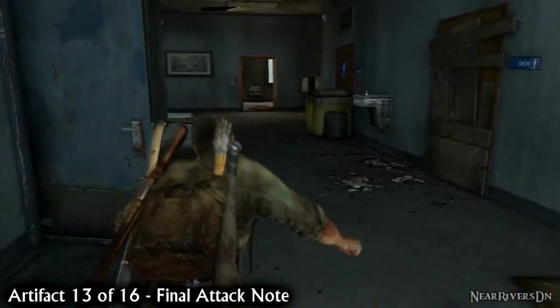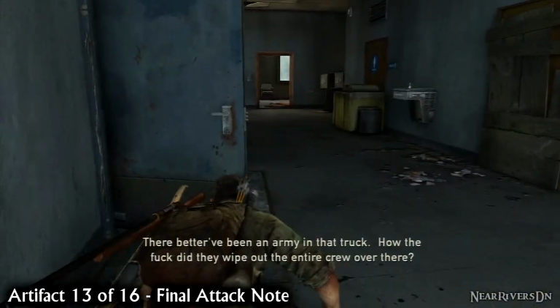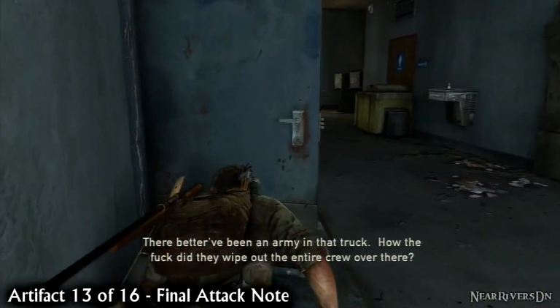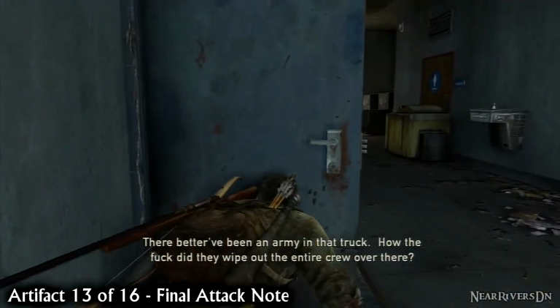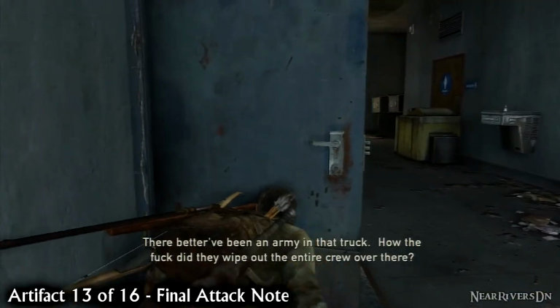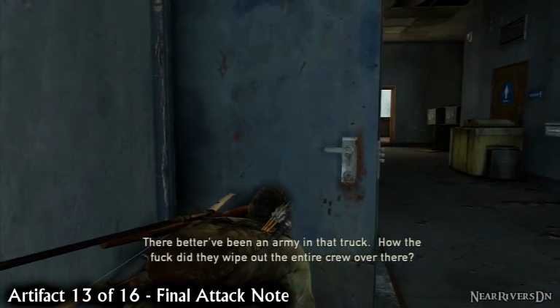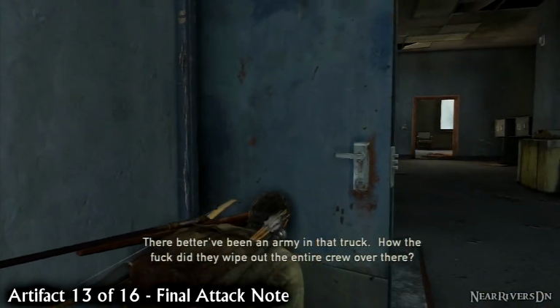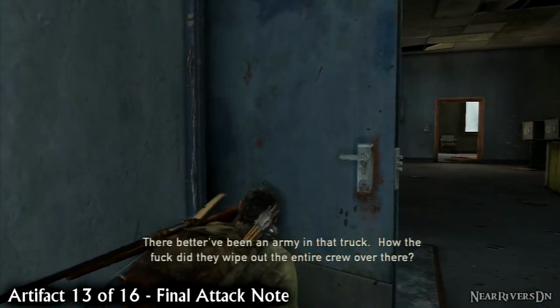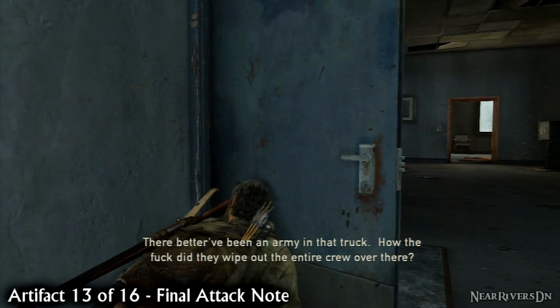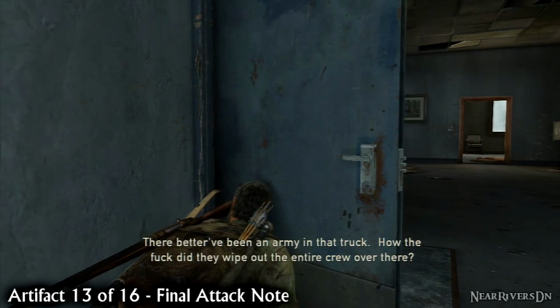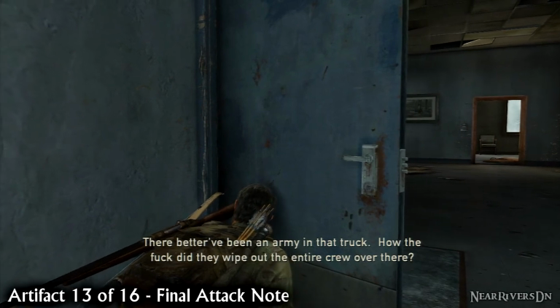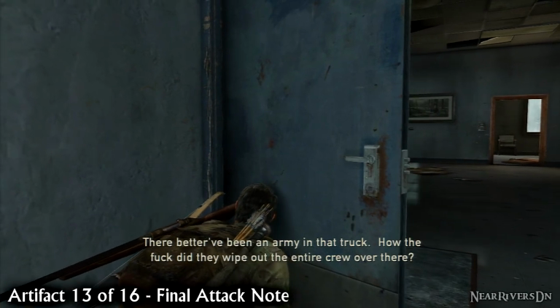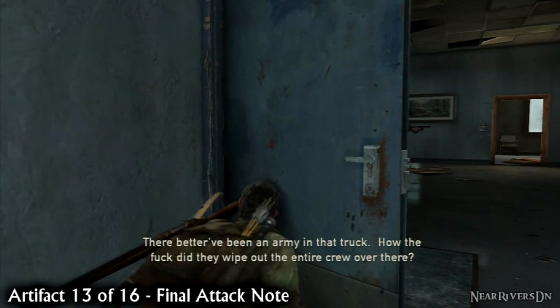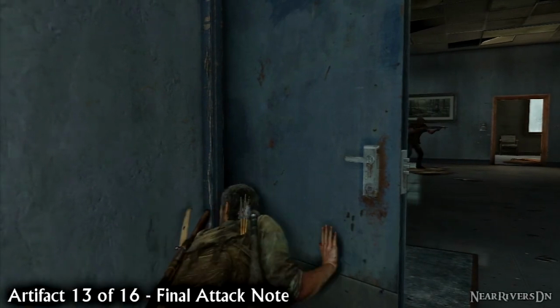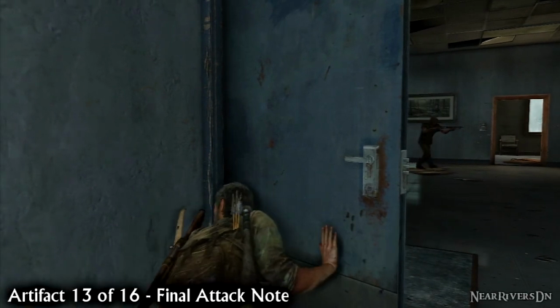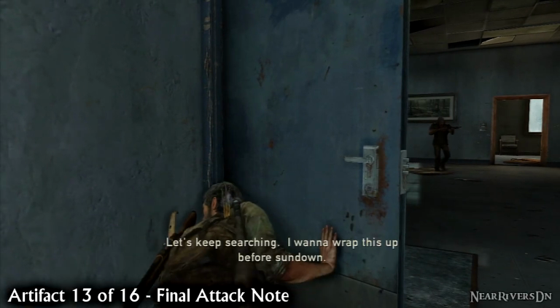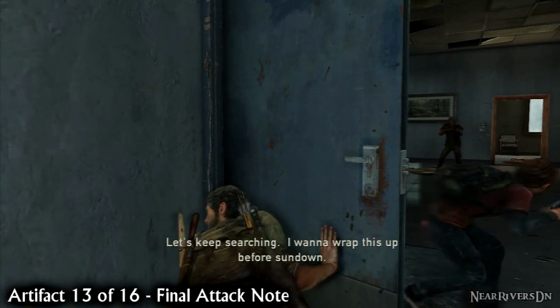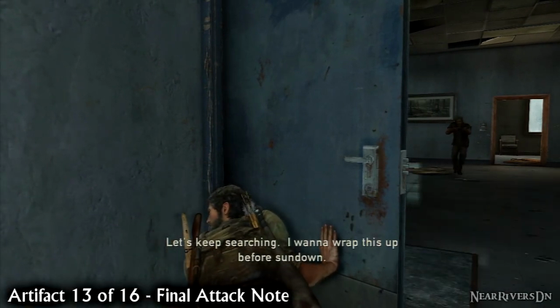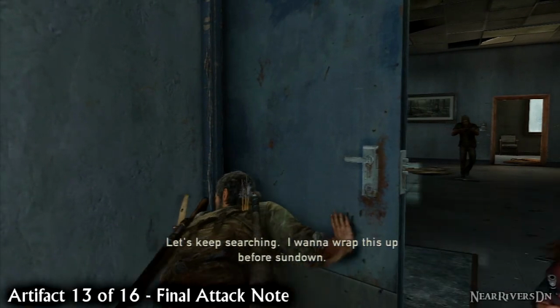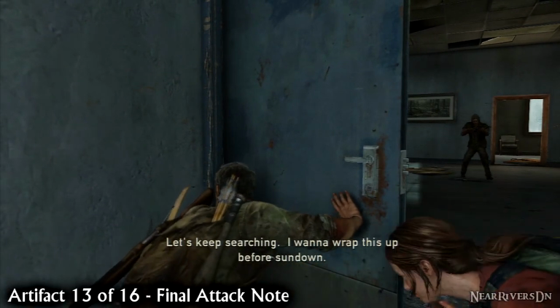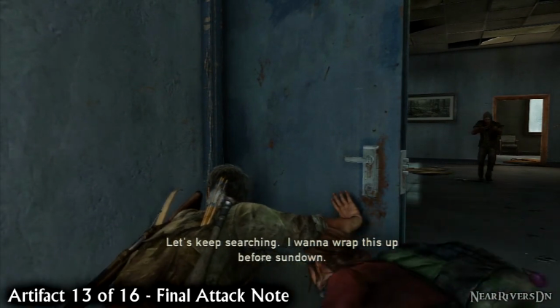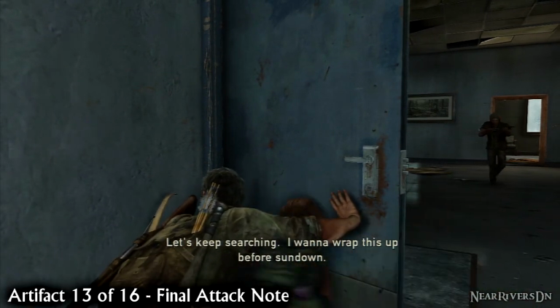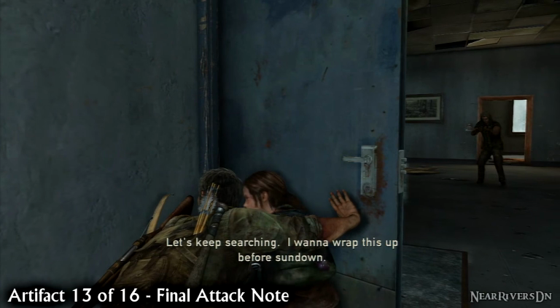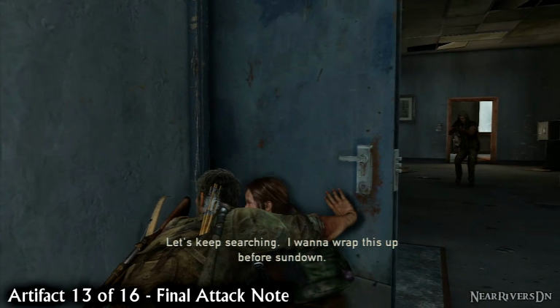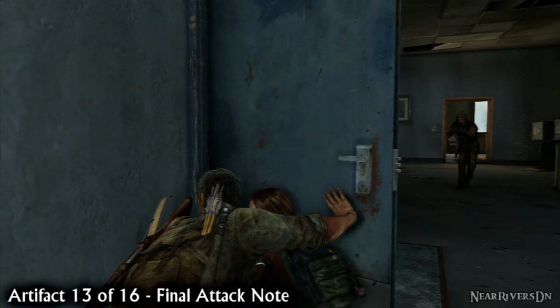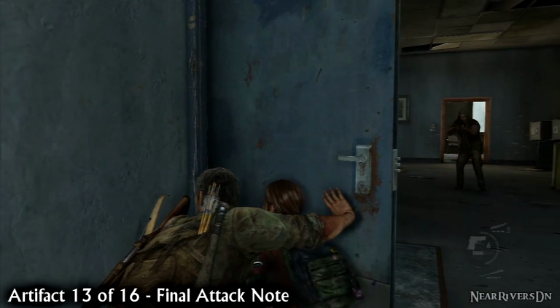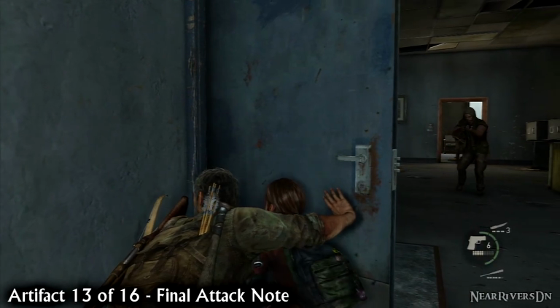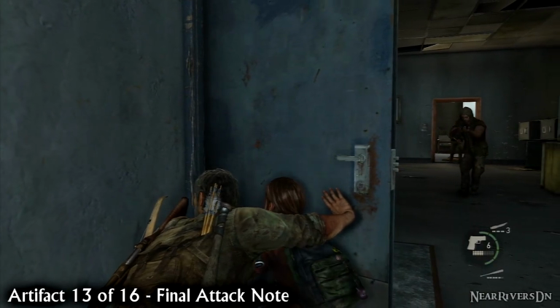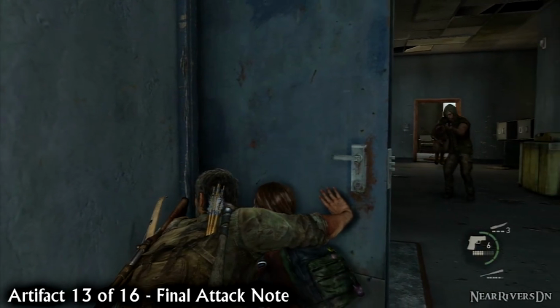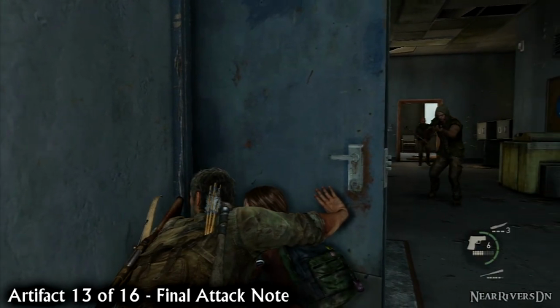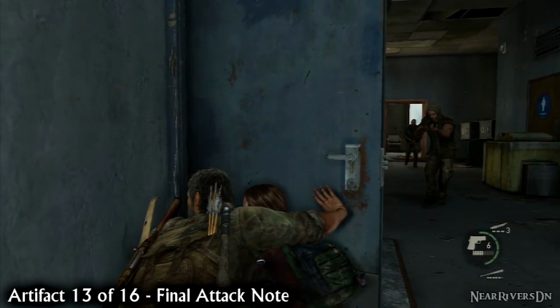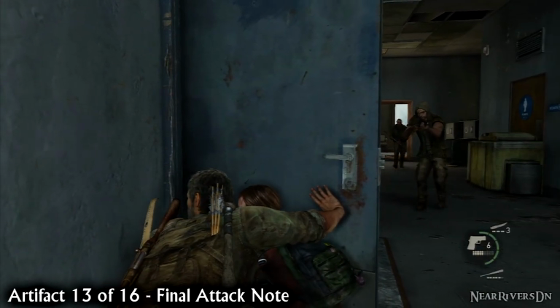Just after you and Ellie see the hunters' truck, you'll have to climb some stairs into the building above. Either kill or avoid the two patrols and enter the office in front of you. You can find the final attack note beside a desk.